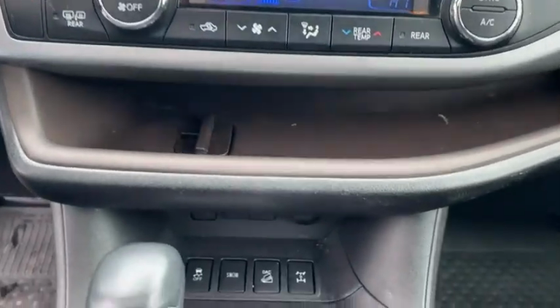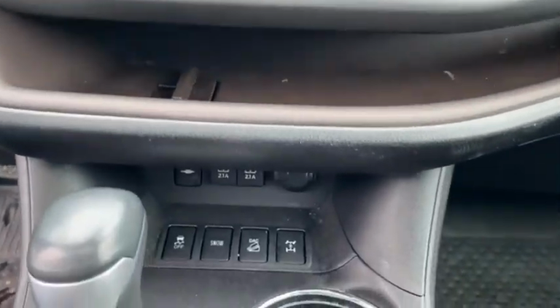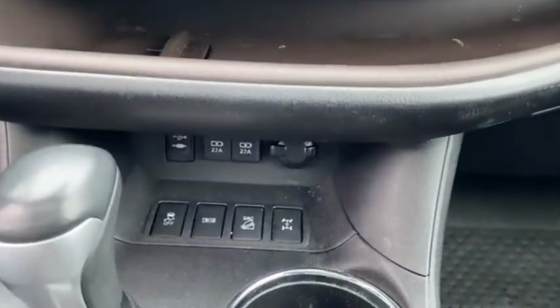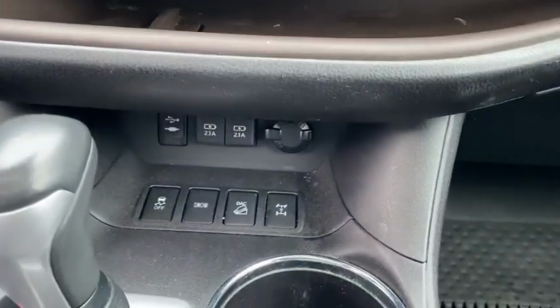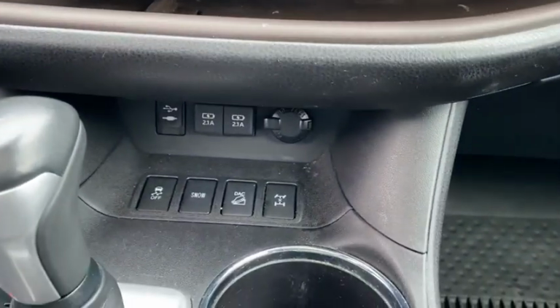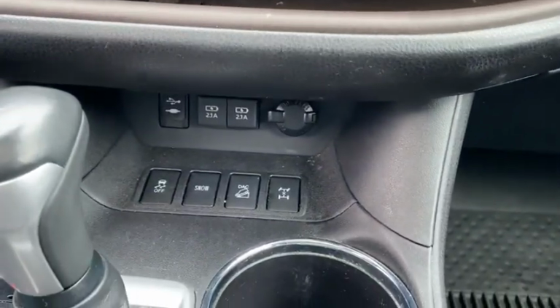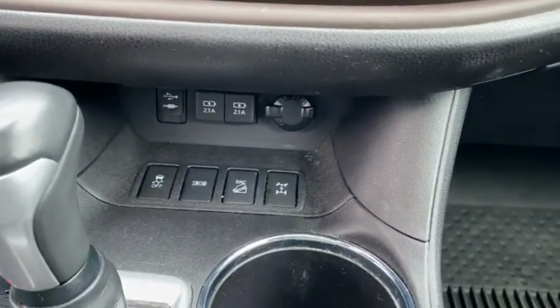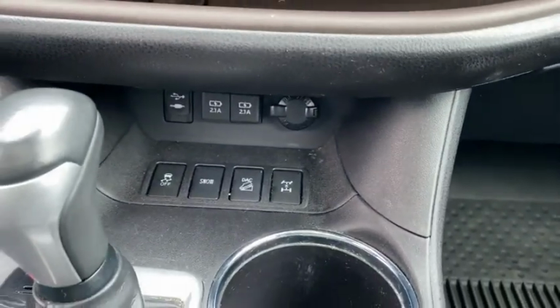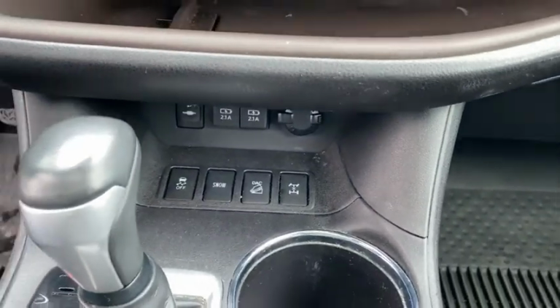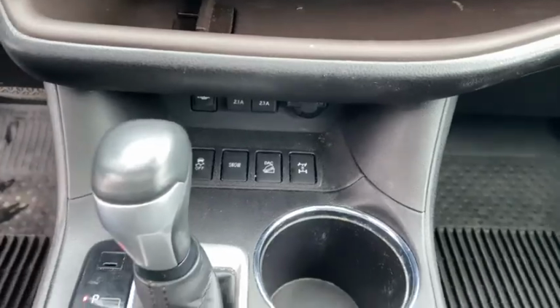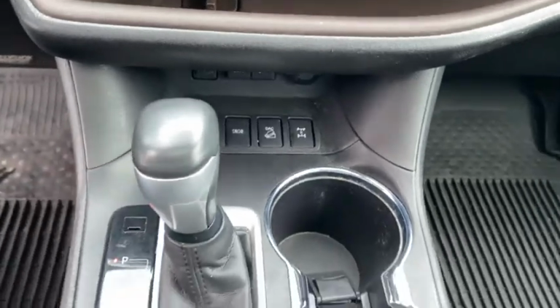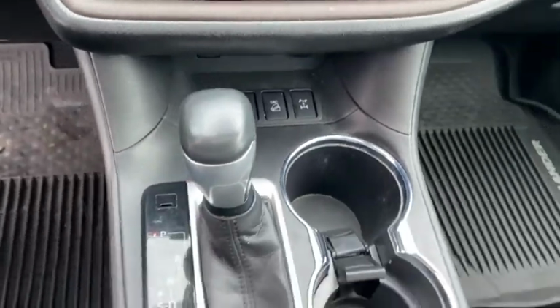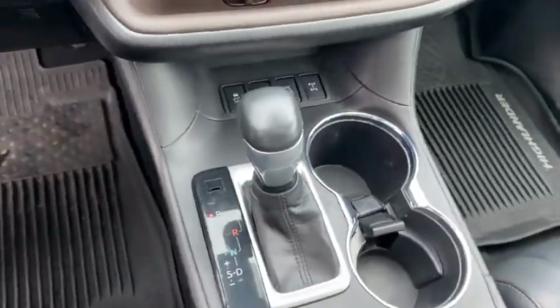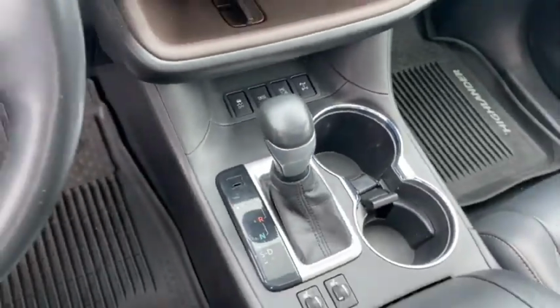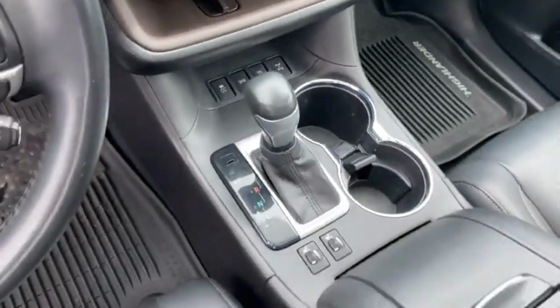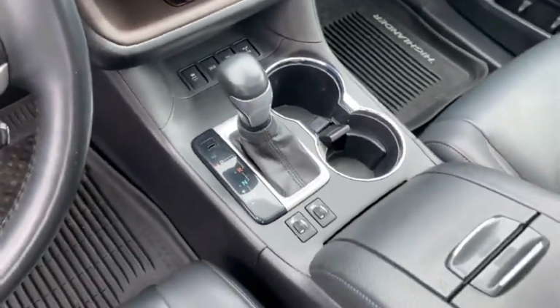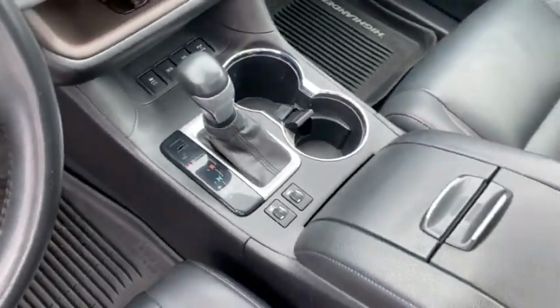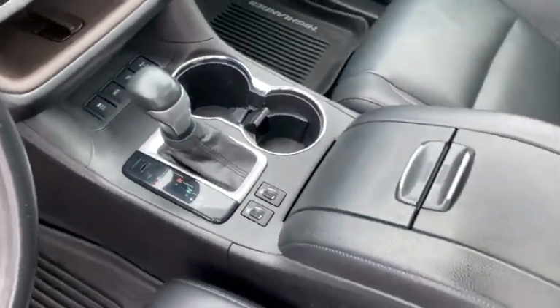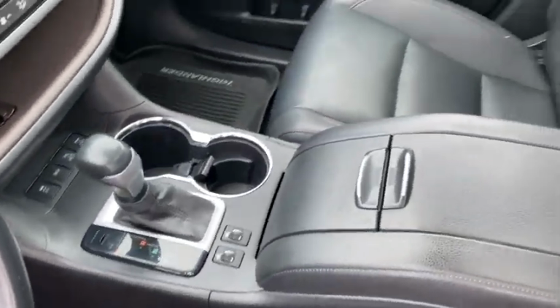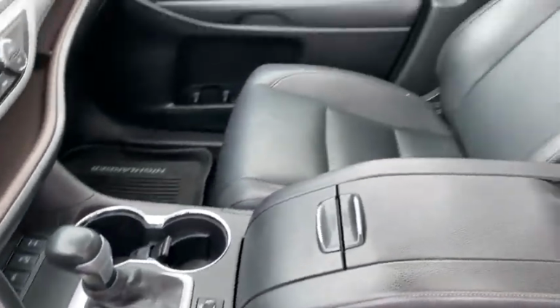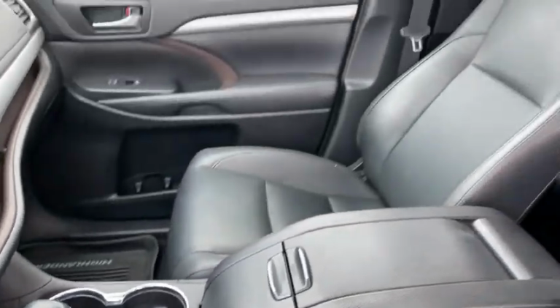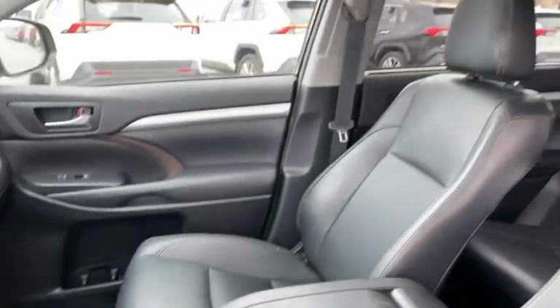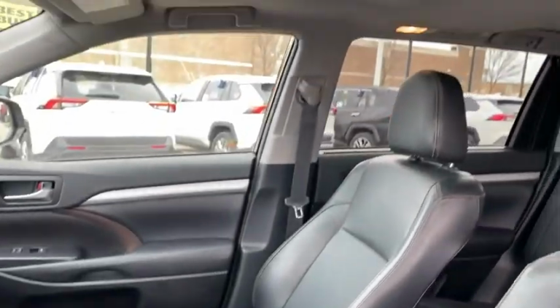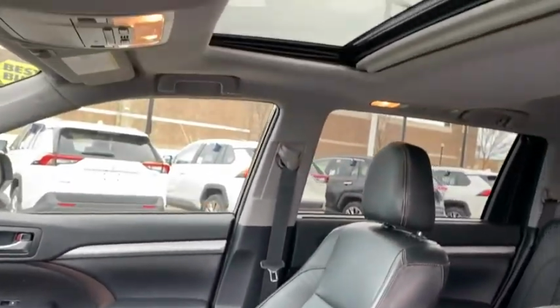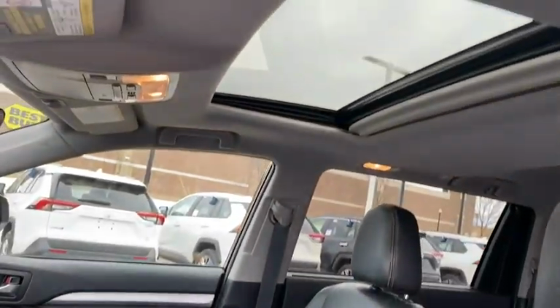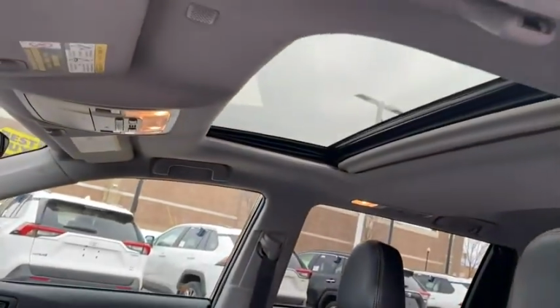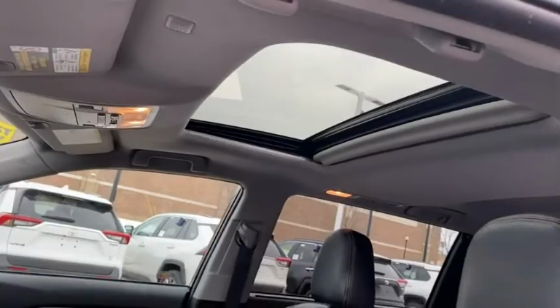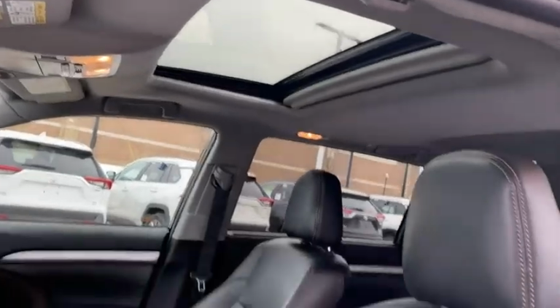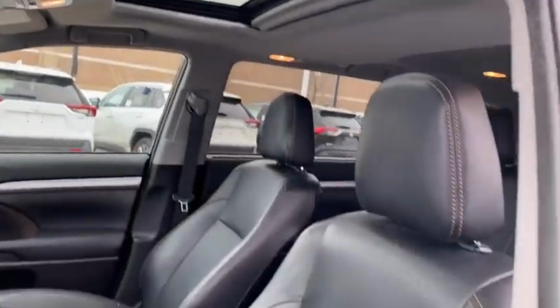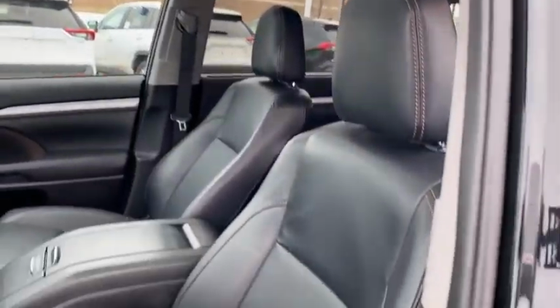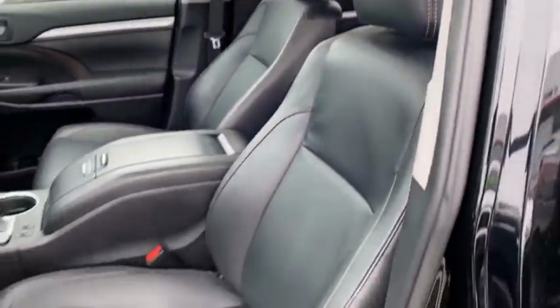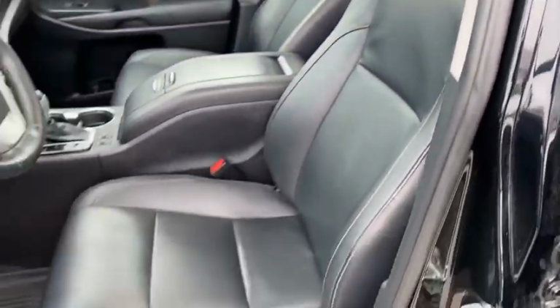Adjustable steering wheel, power steering, keyless start, auto-dimming rear-view mirror, cruise control, aluminum wheels. This beauty will even make your house keys jealous.